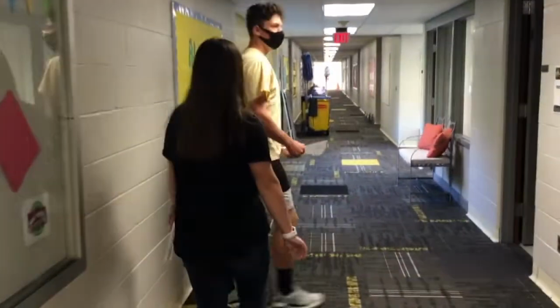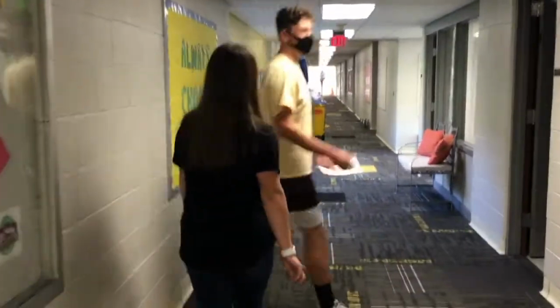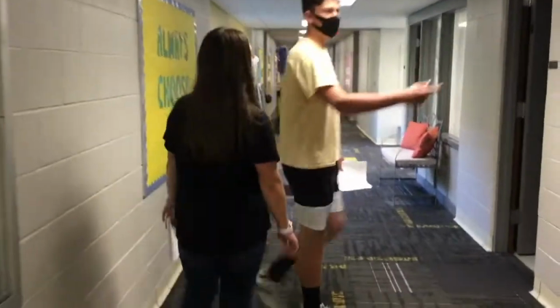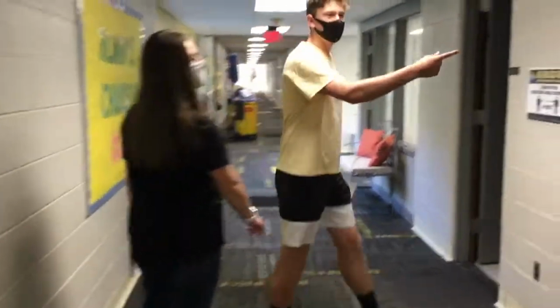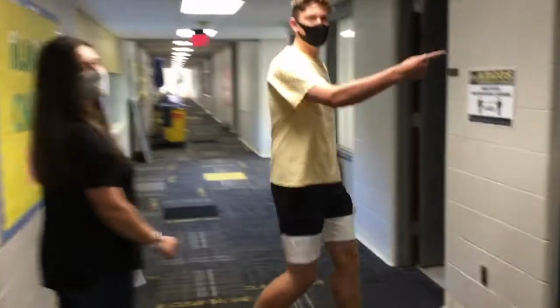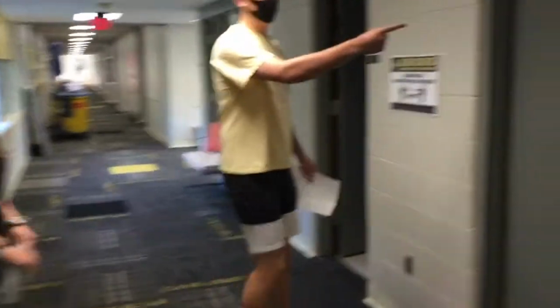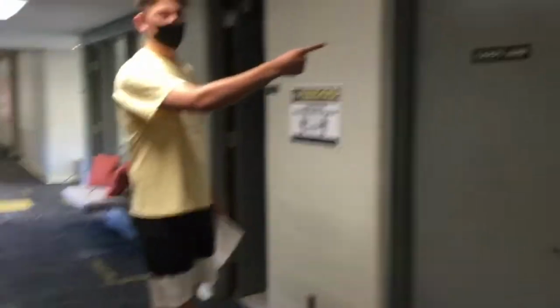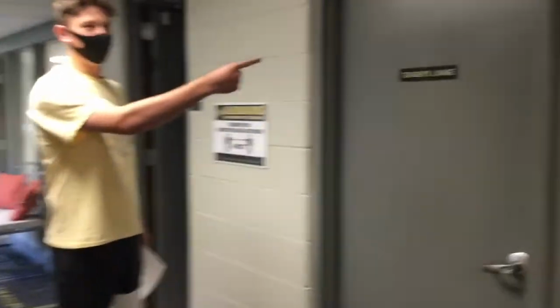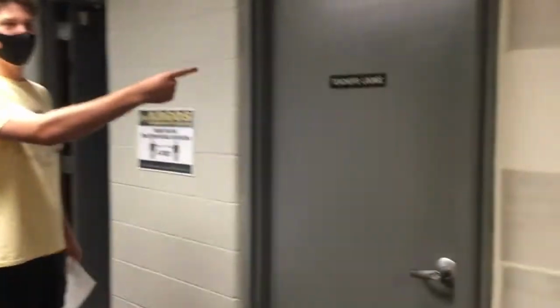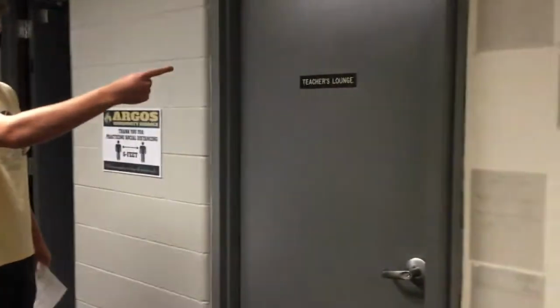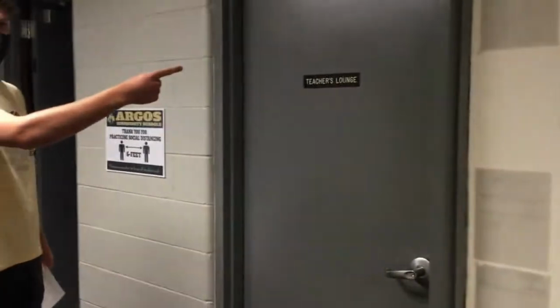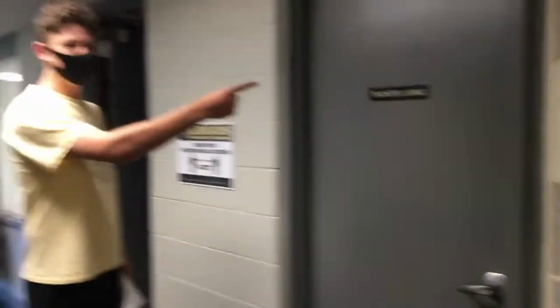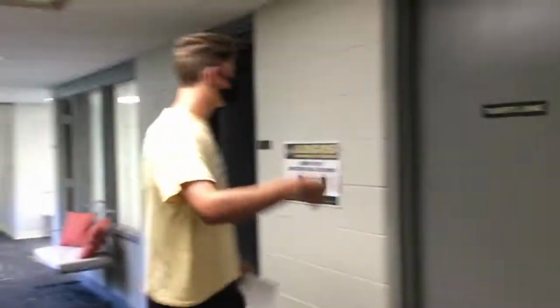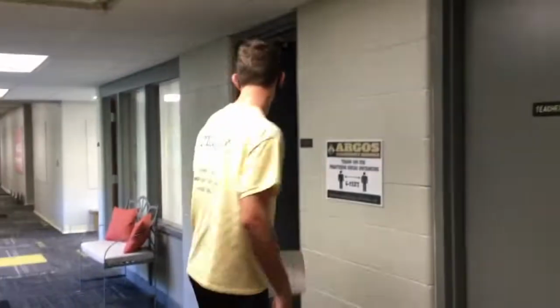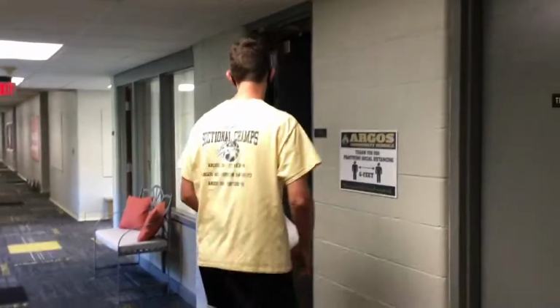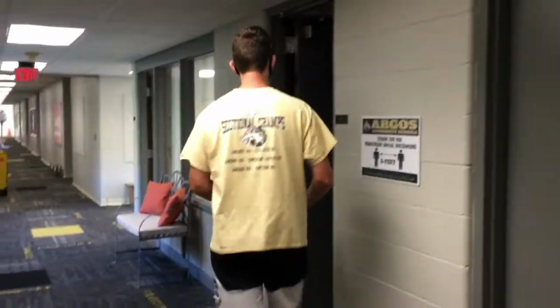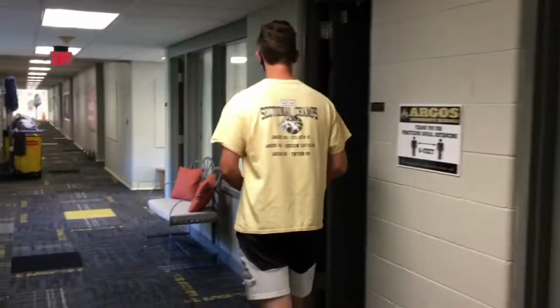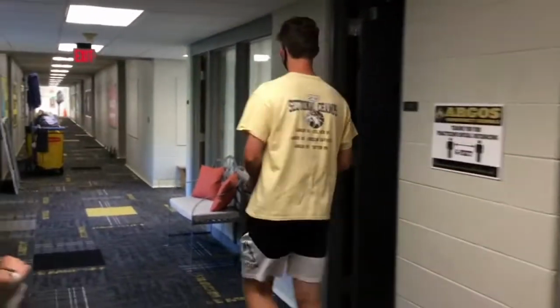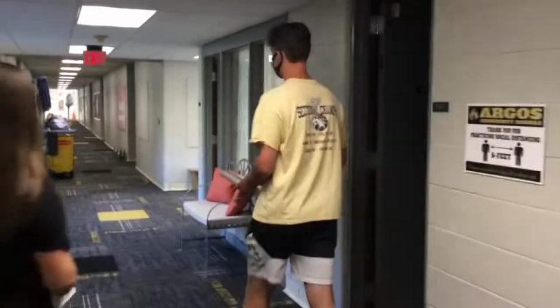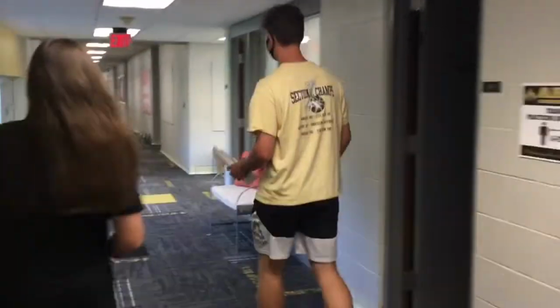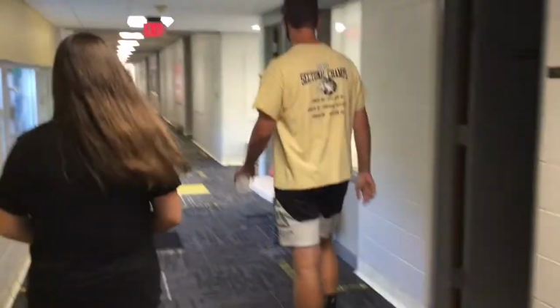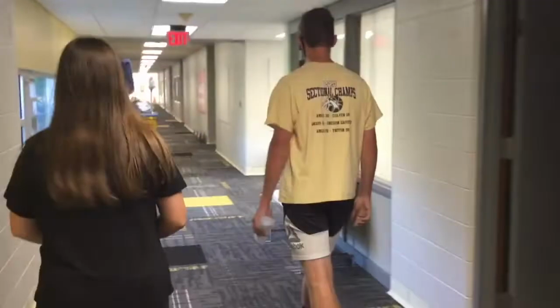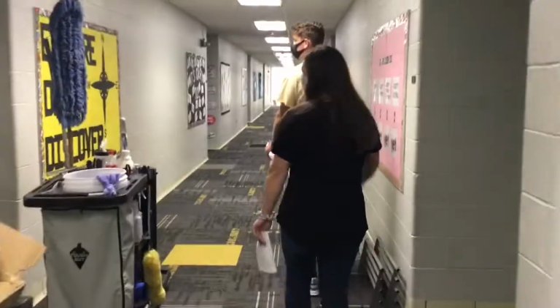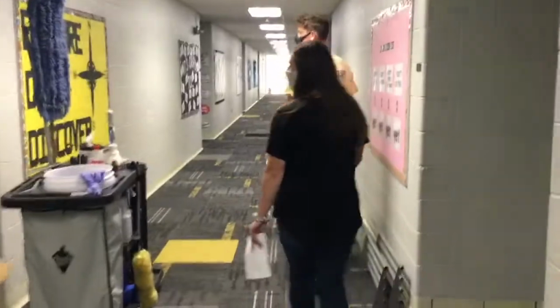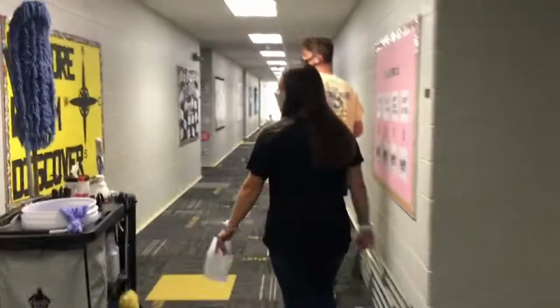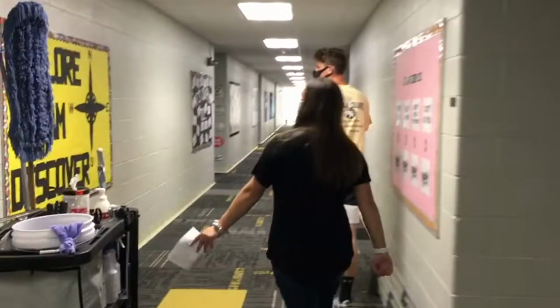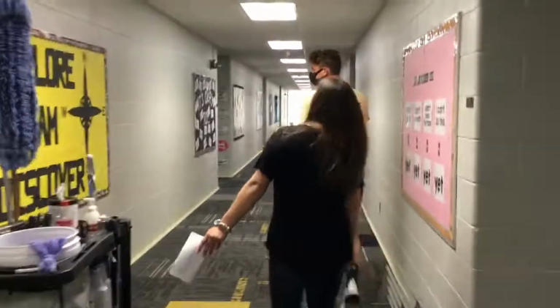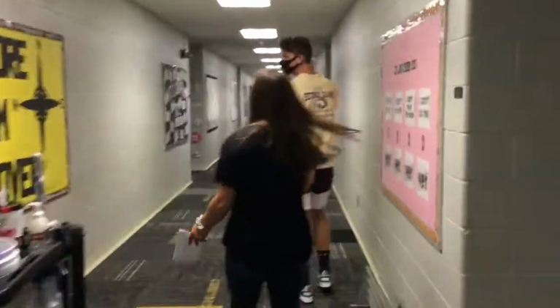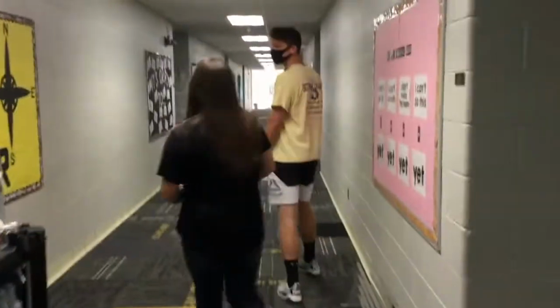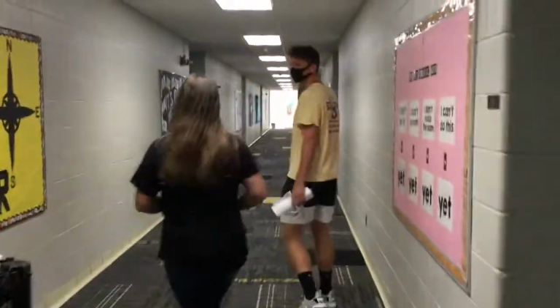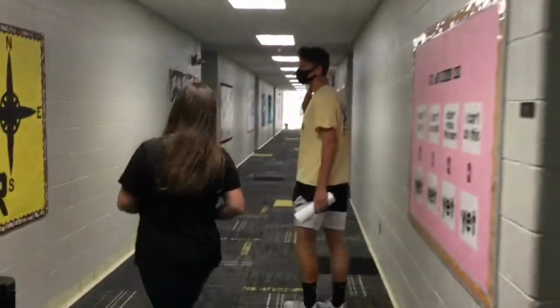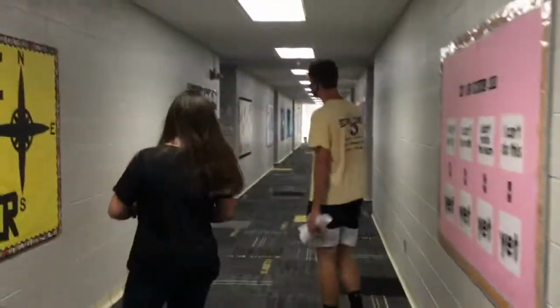This is the teacher's lounge — you don't want to go in there or you're getting in trouble. This is the third, fourth, and fifth grade hallway.